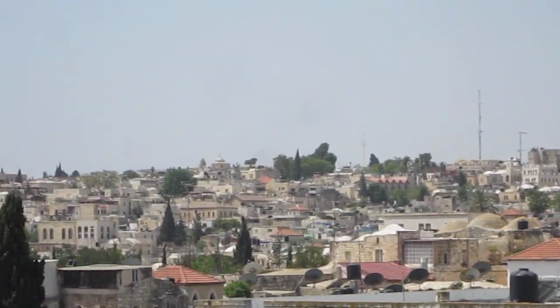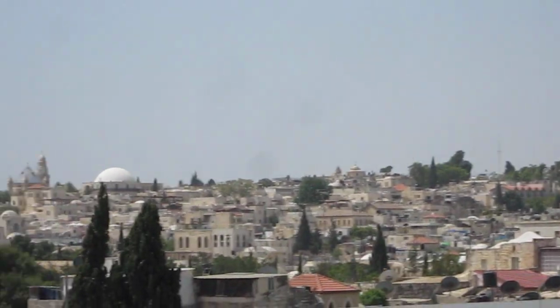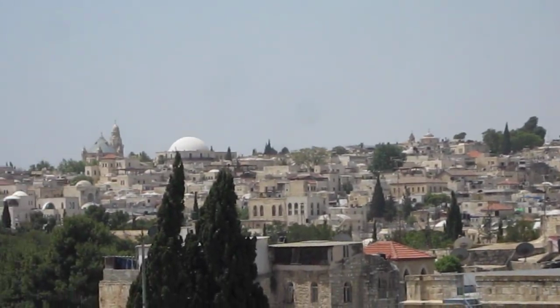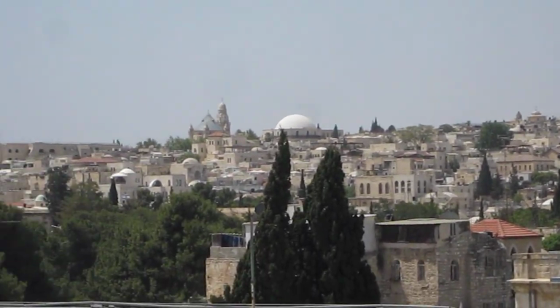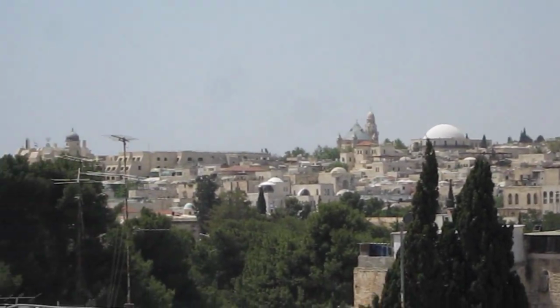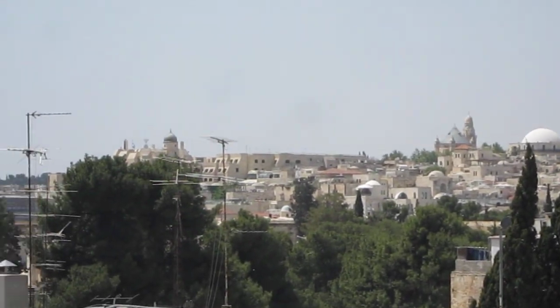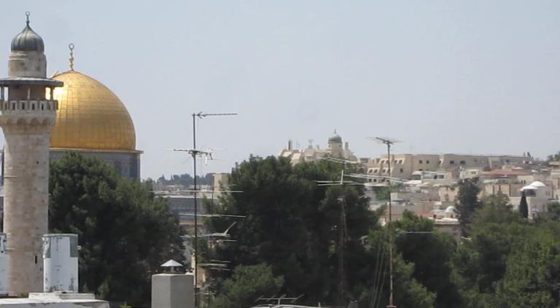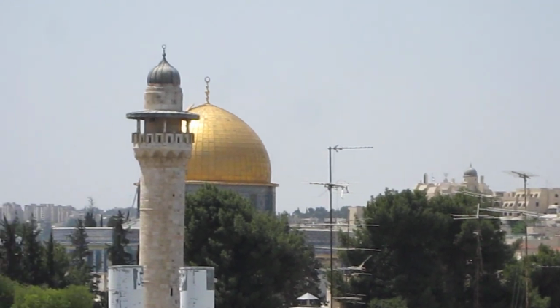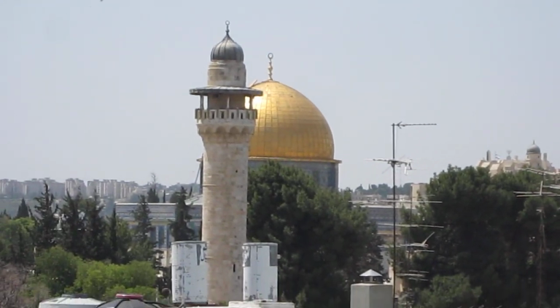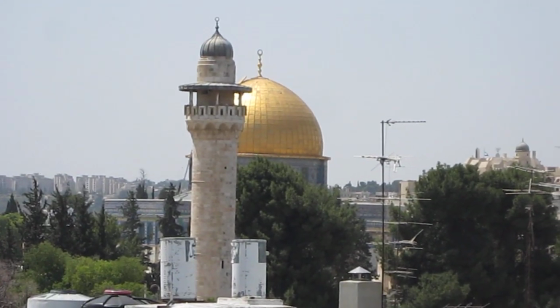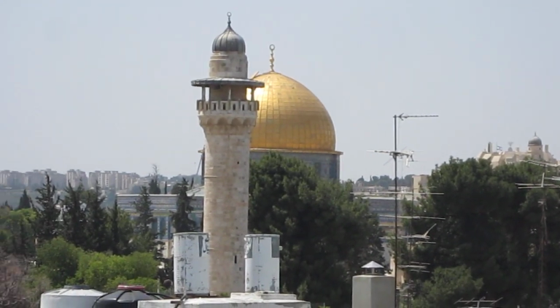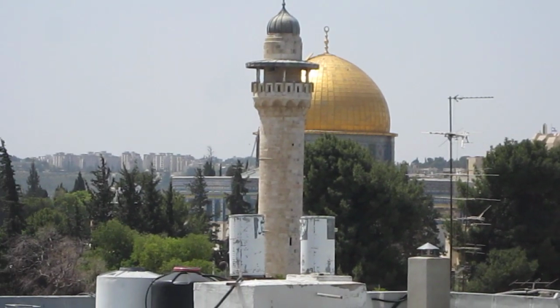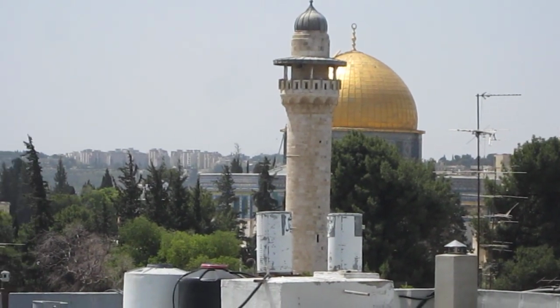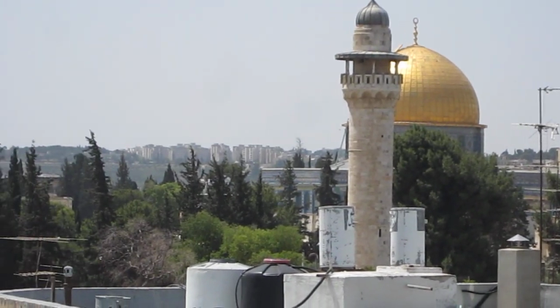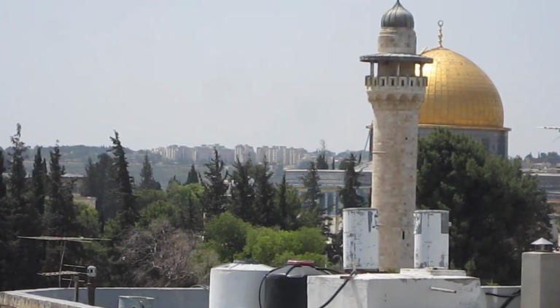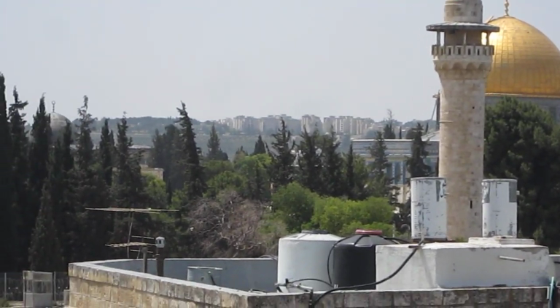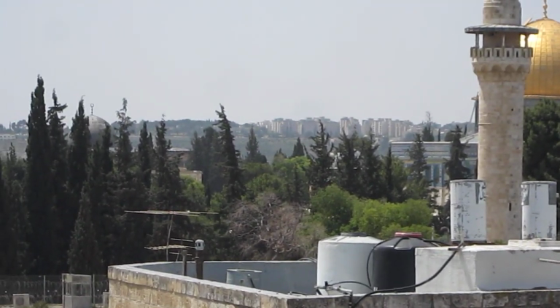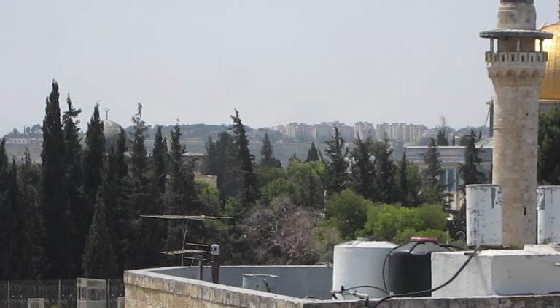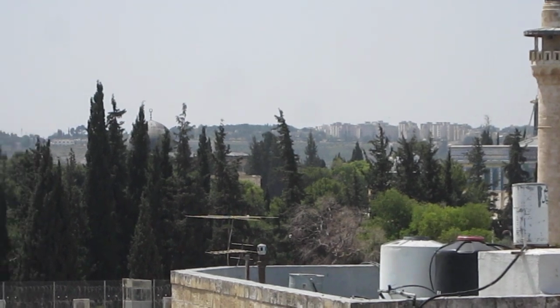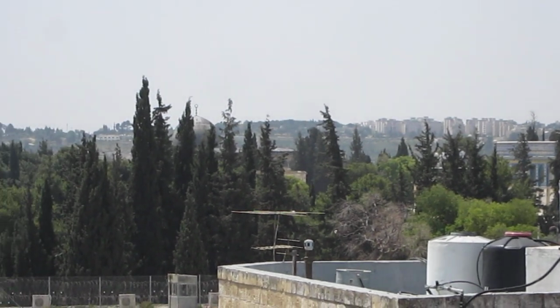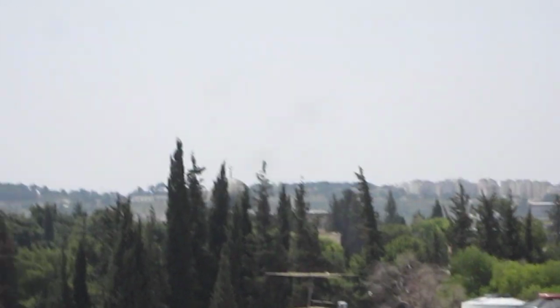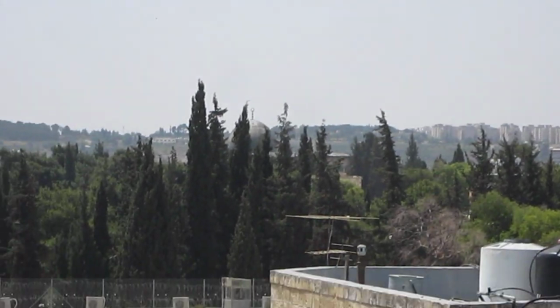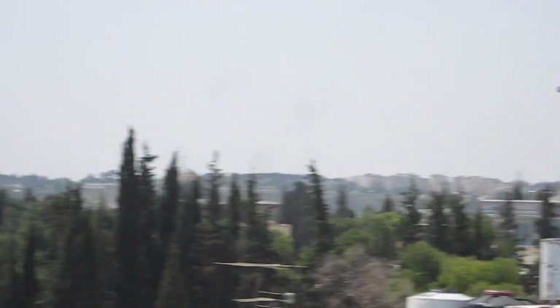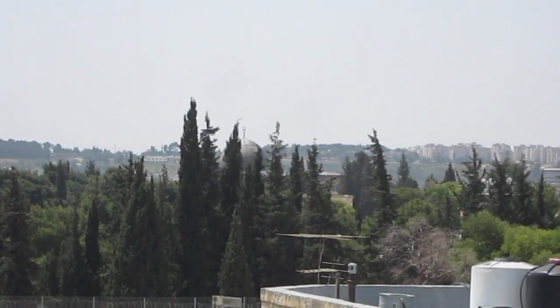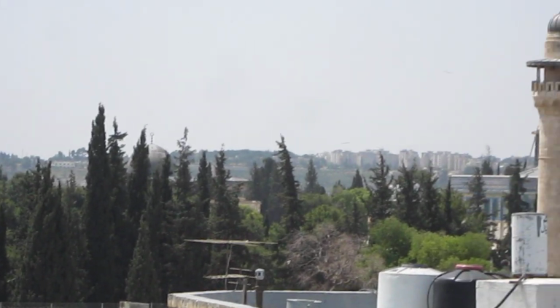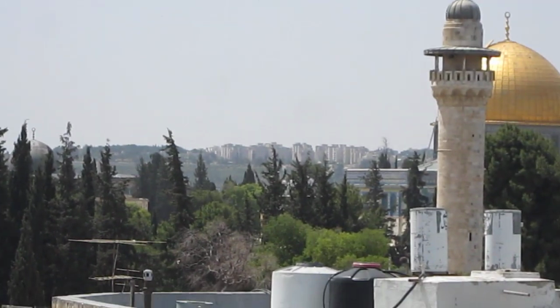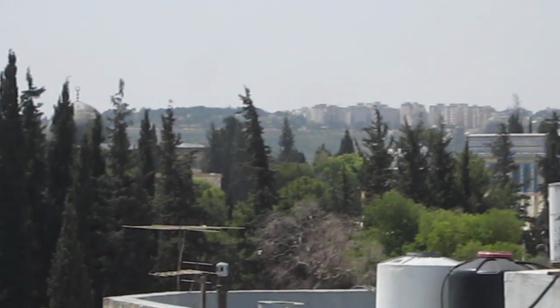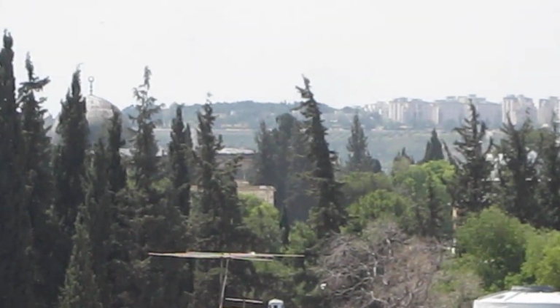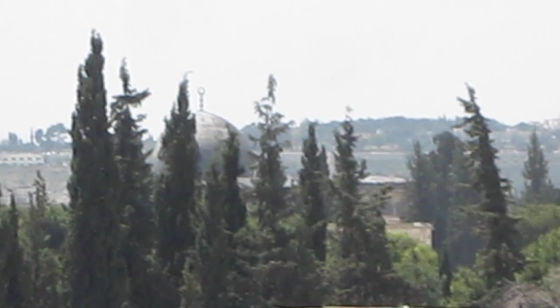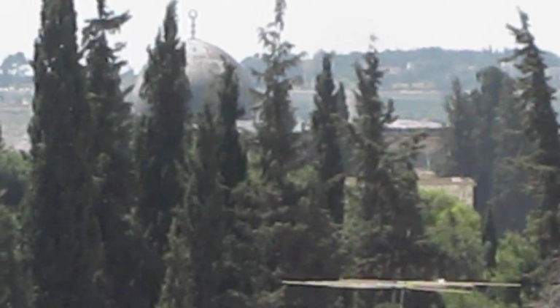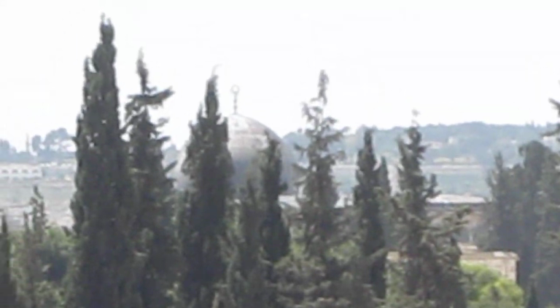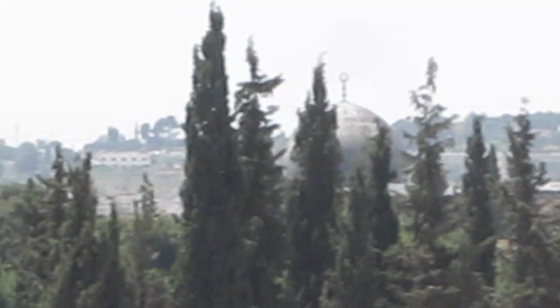Coming around, we've got the Dome of the Rock and the Citadel in front of that. Behind that is the Al-Aqsa Mosque, just down there — I can see it in the background. The dome there.